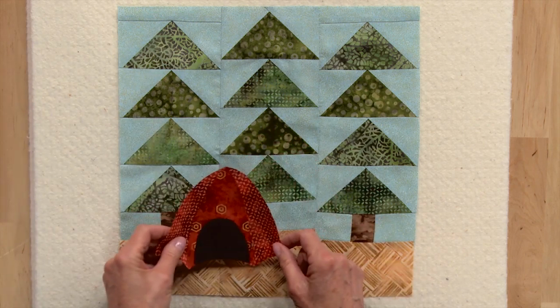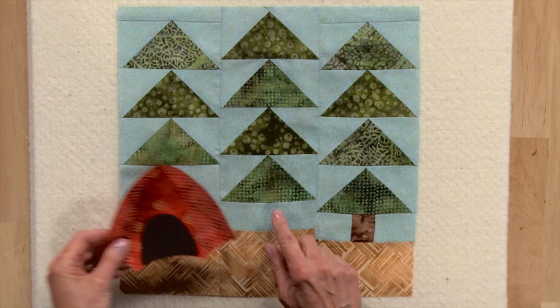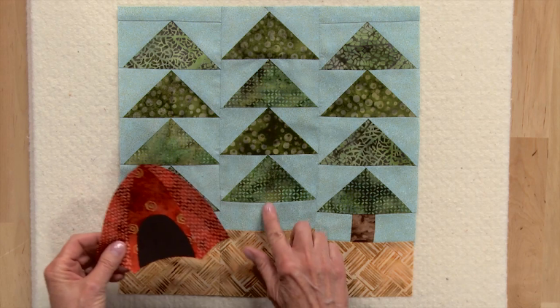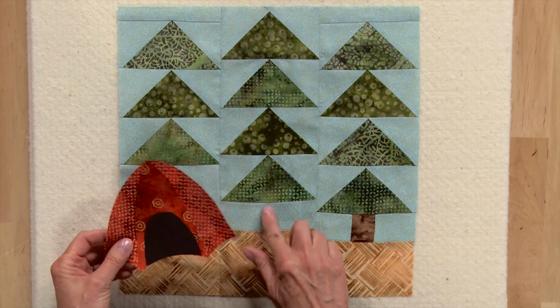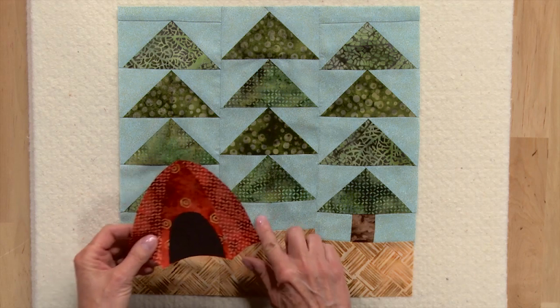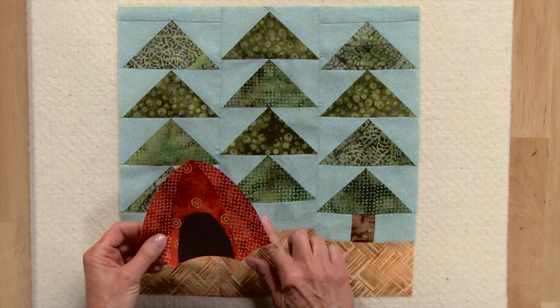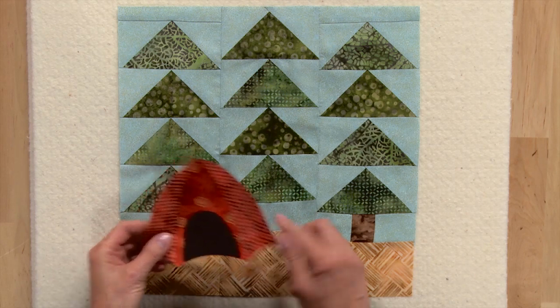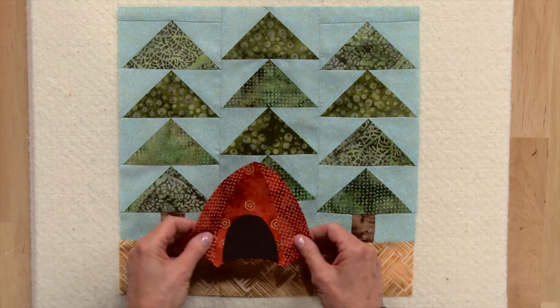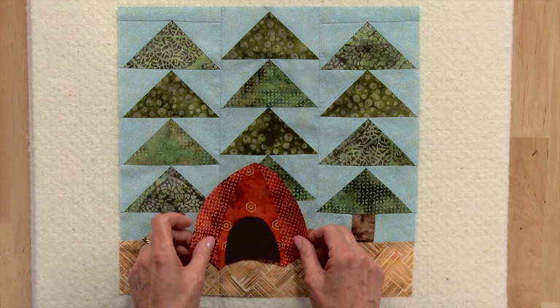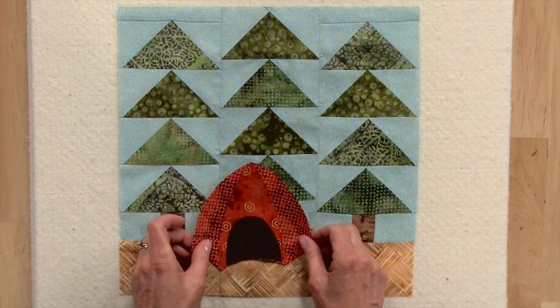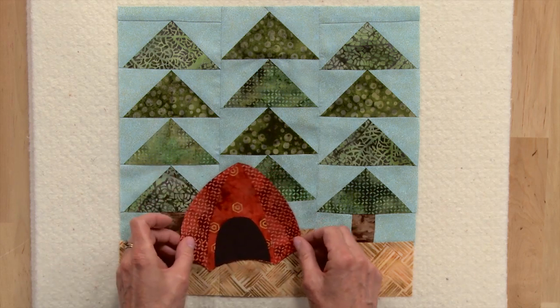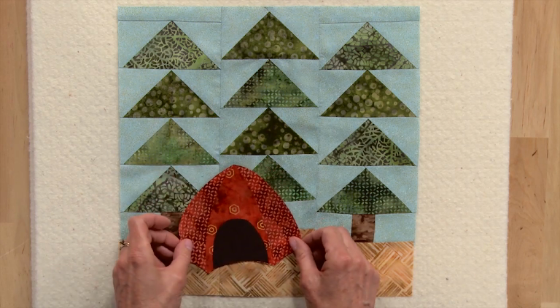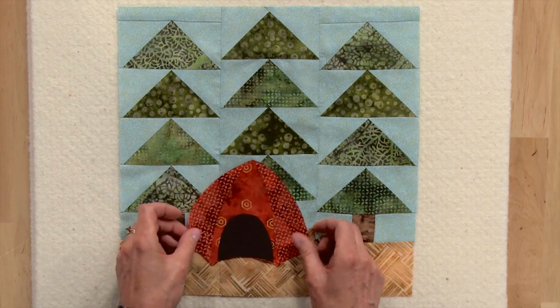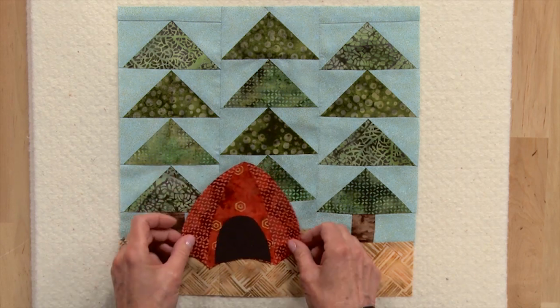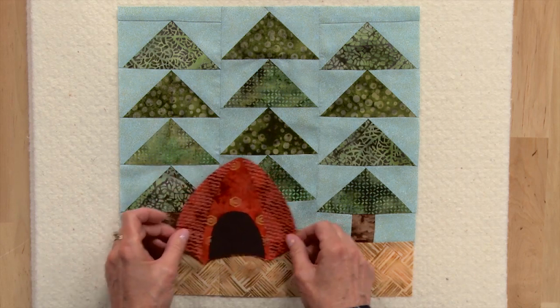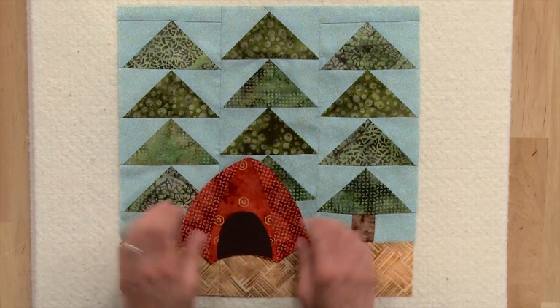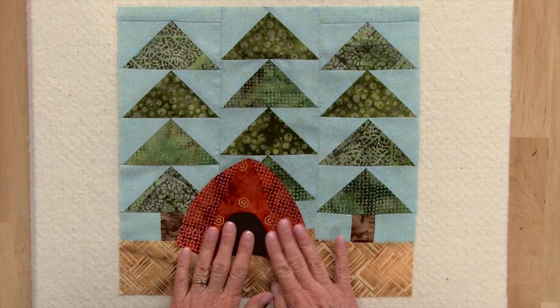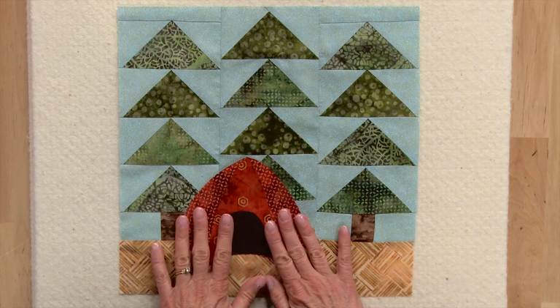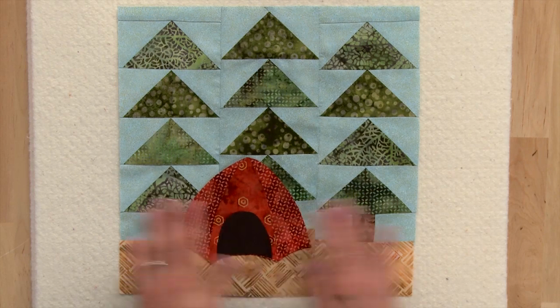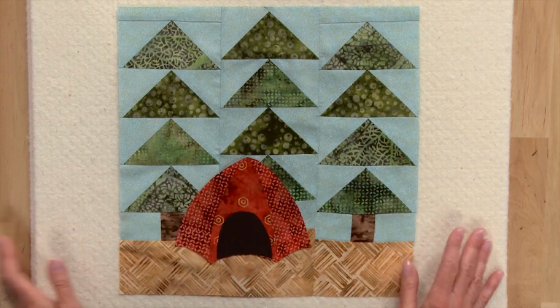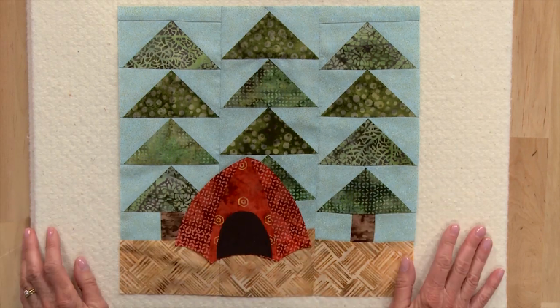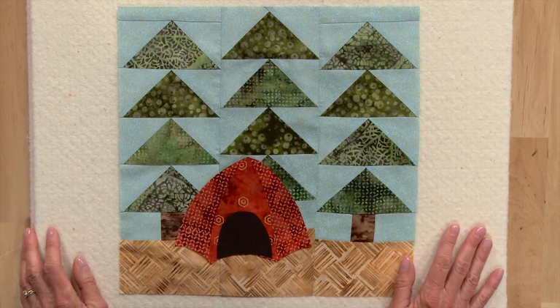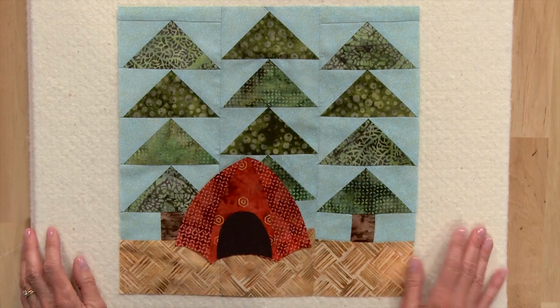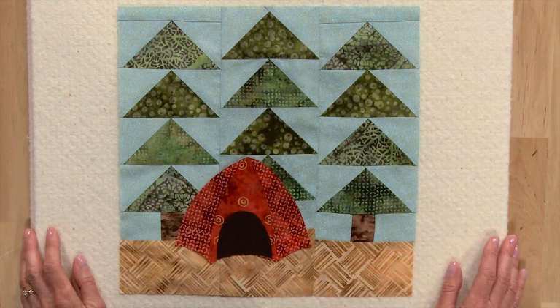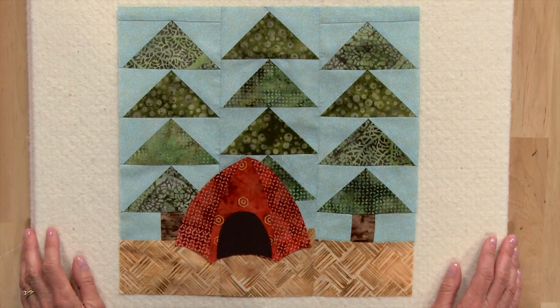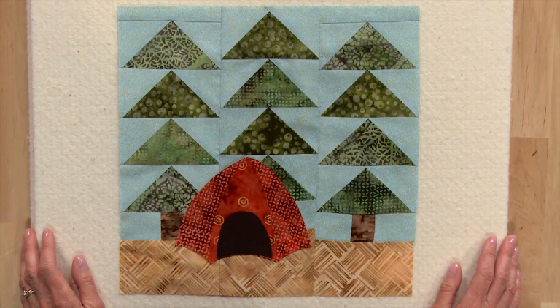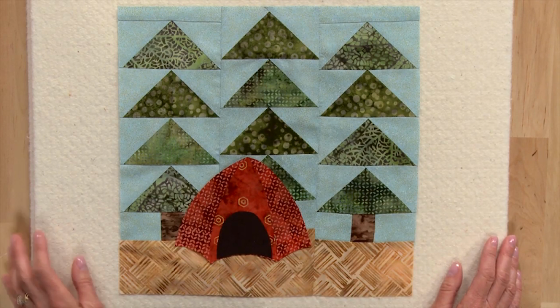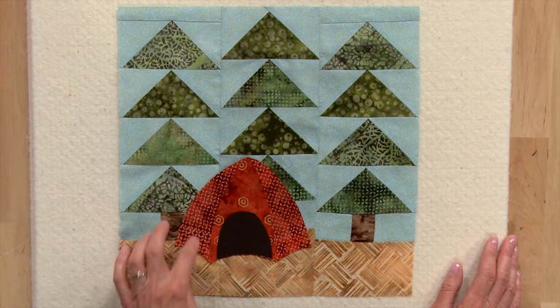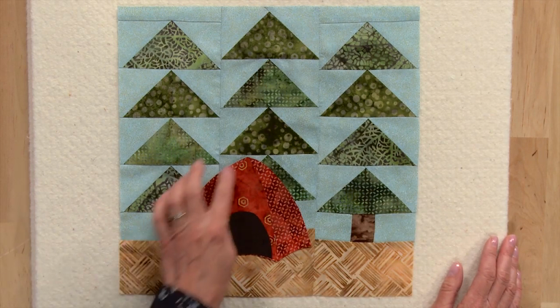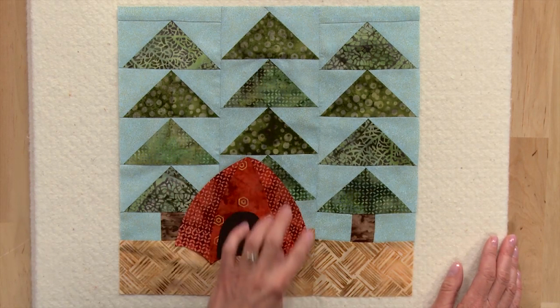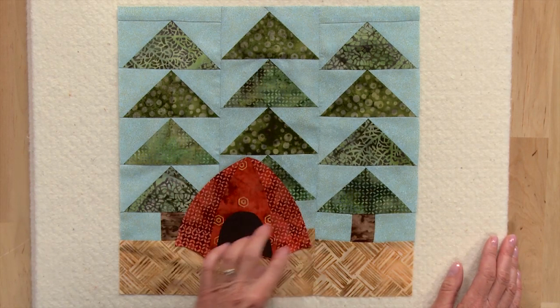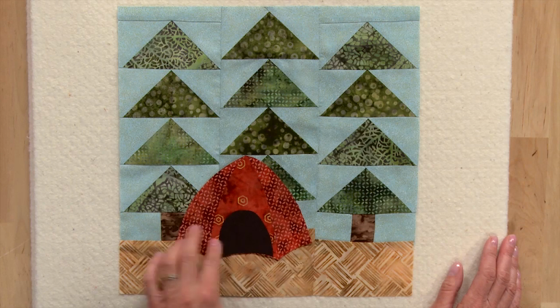You want to make sure you cover up where a trunk would be, so just fuse it in place wherever you'd like. Then you can stitch around it with matching thread and a blanket stitch.